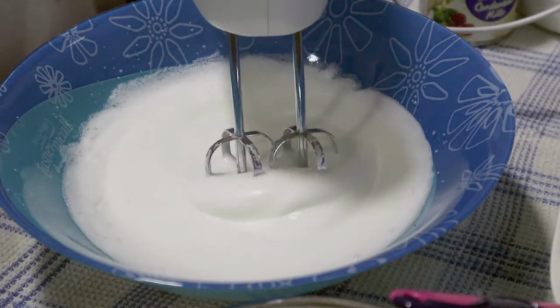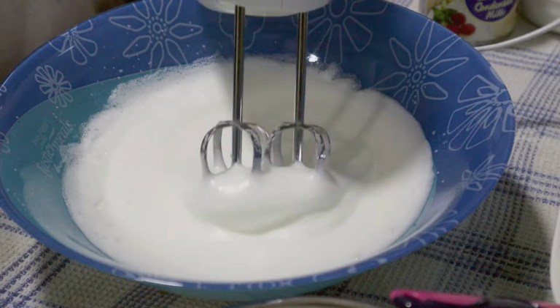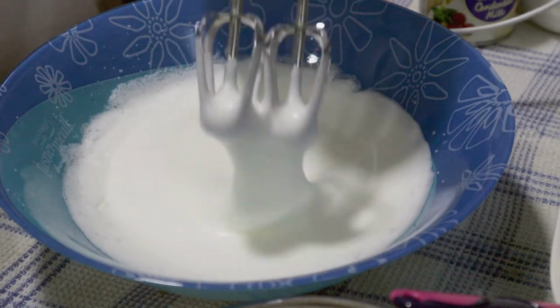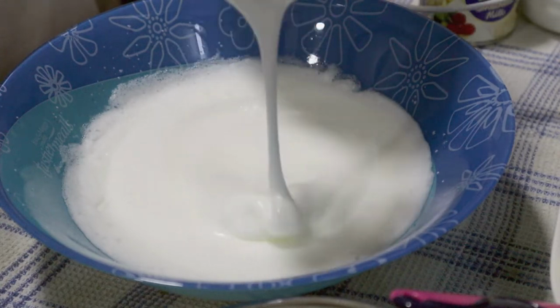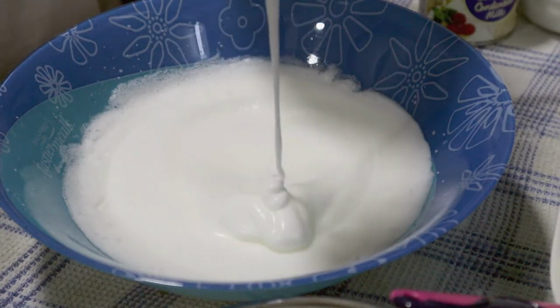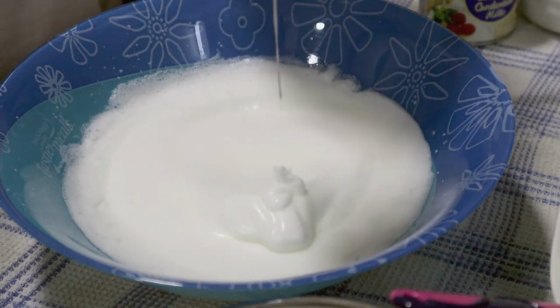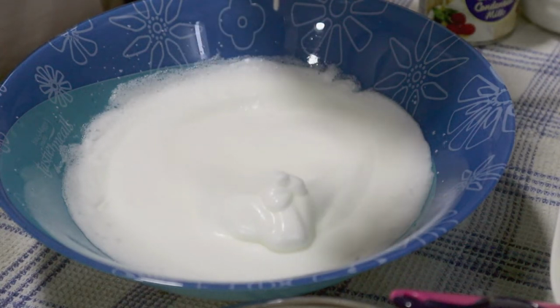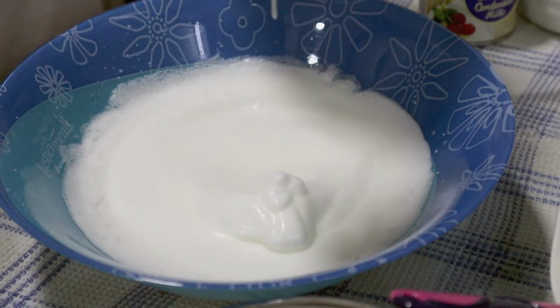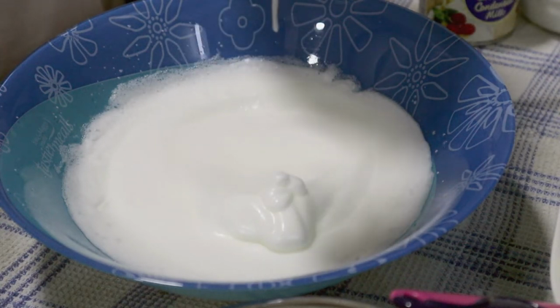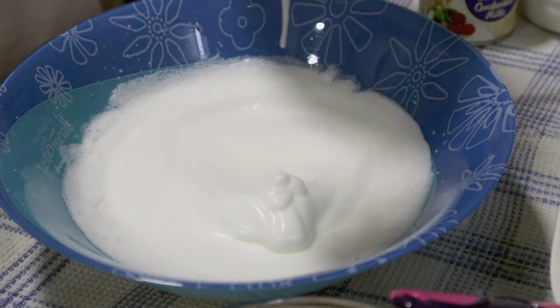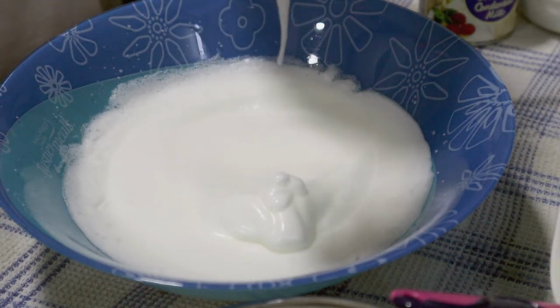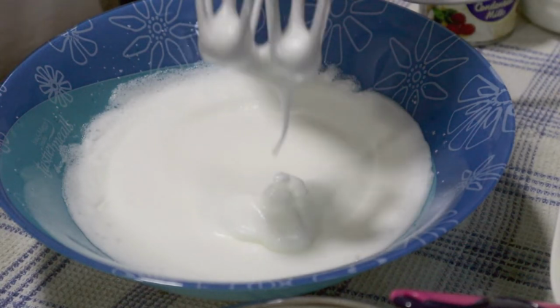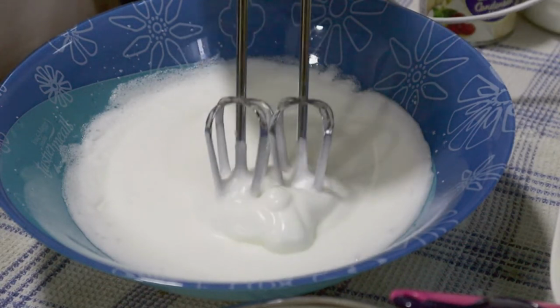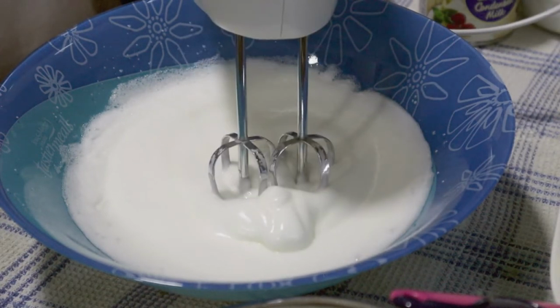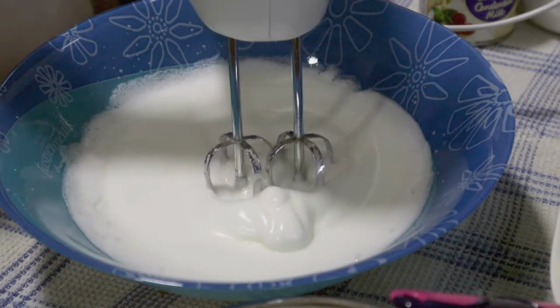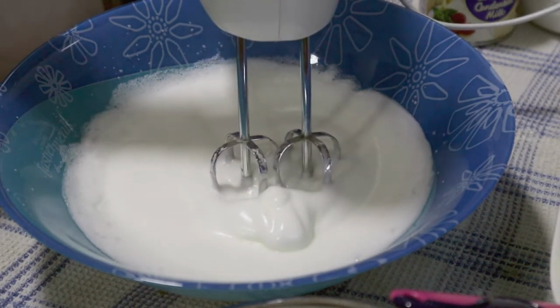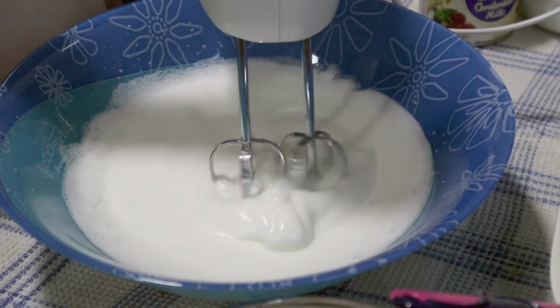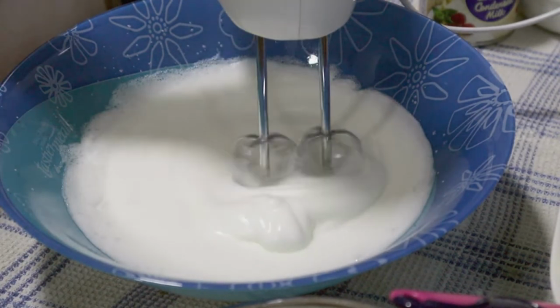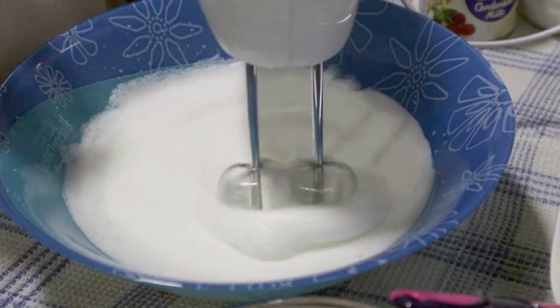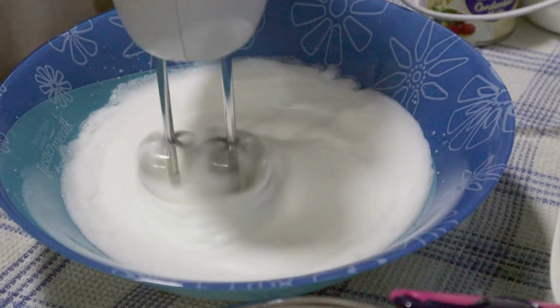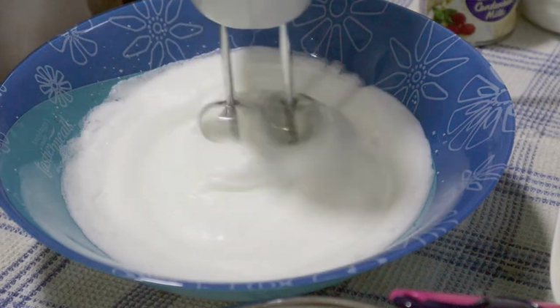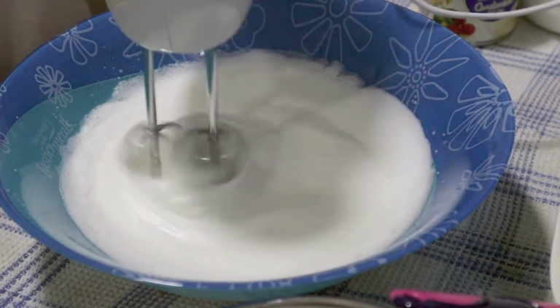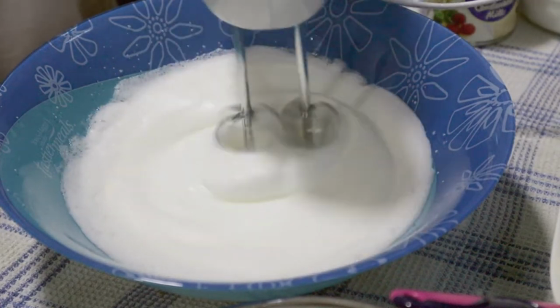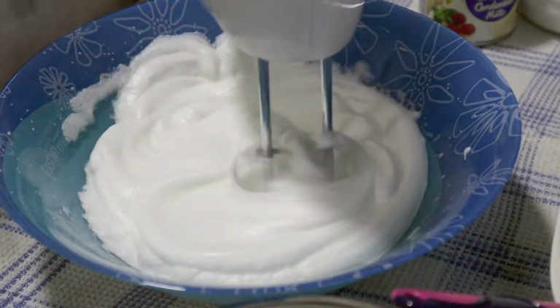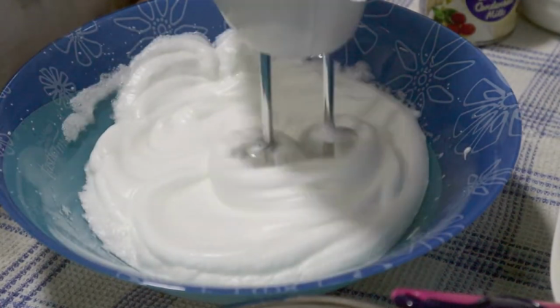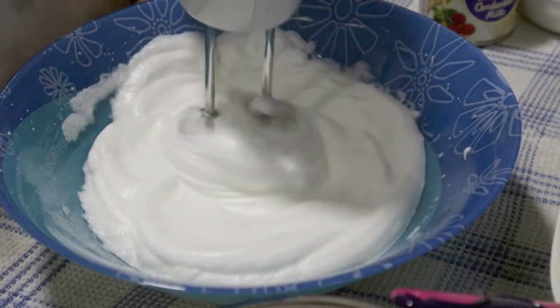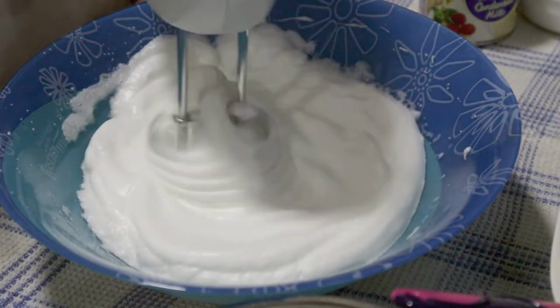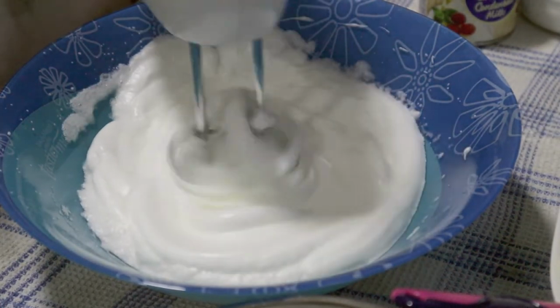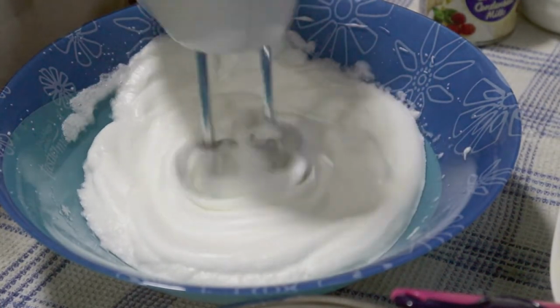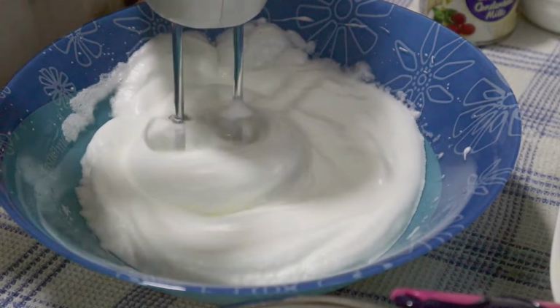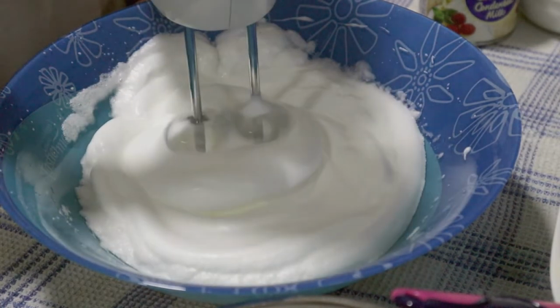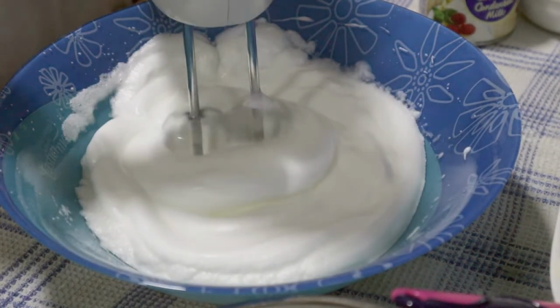That kind of consistency is still soft and thick. We need stiff peaks. There — that kind, that's good enough.